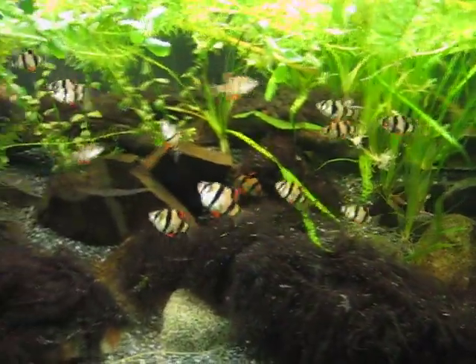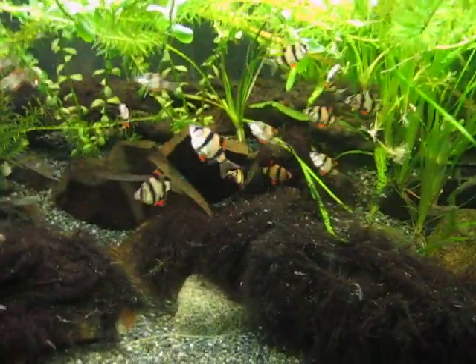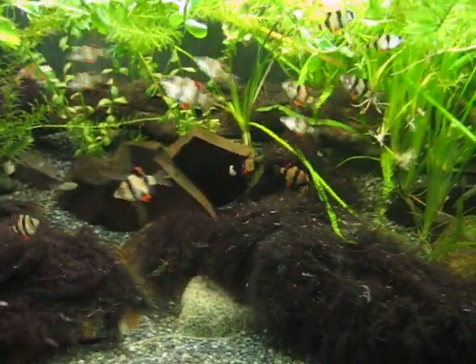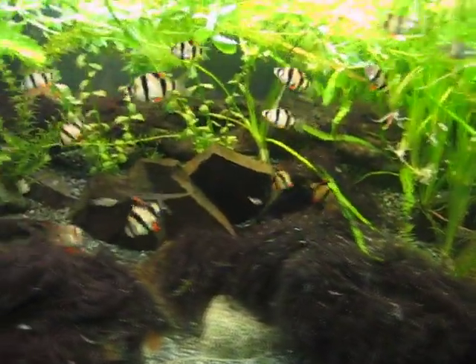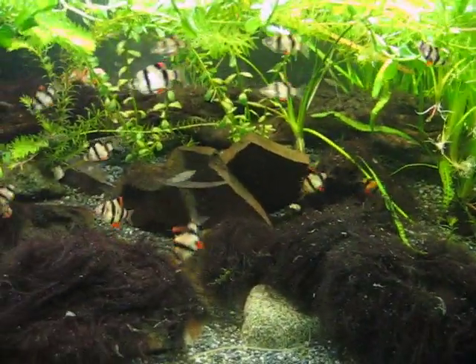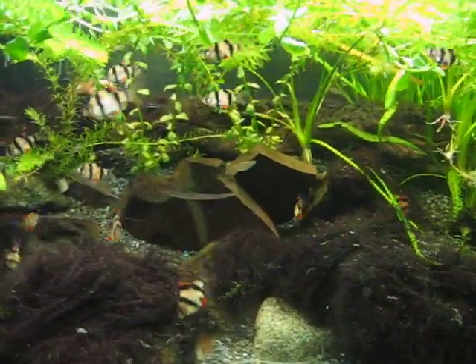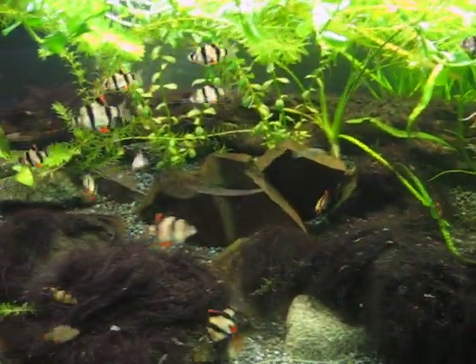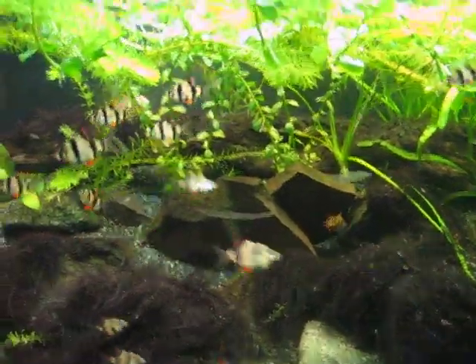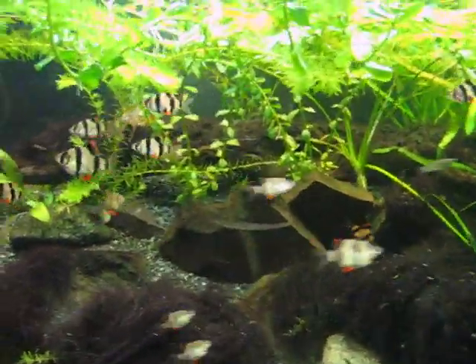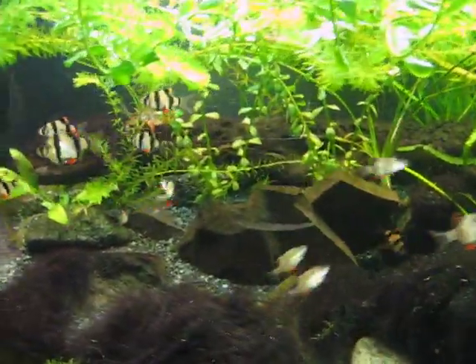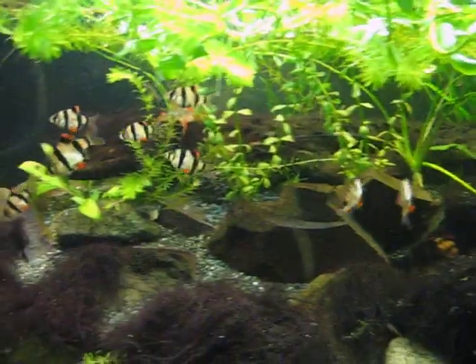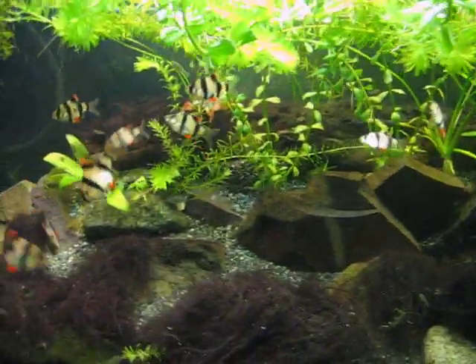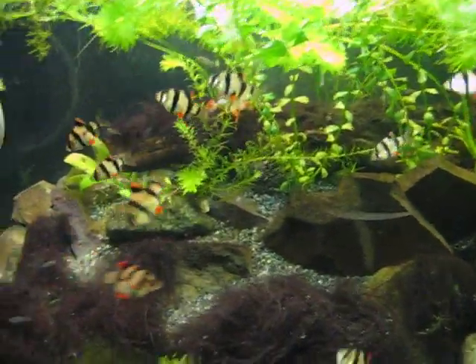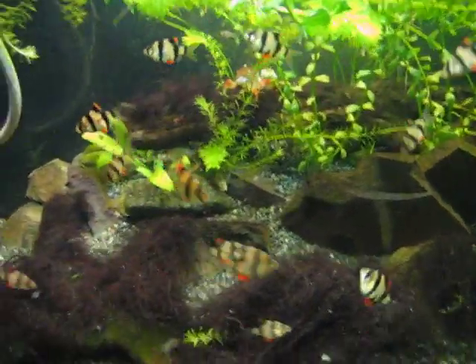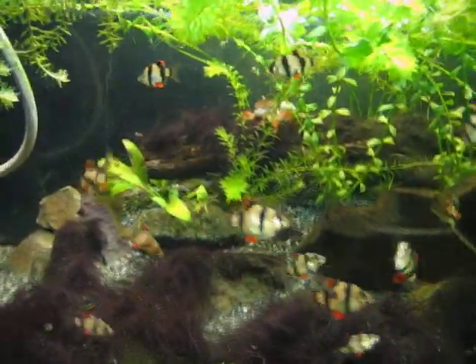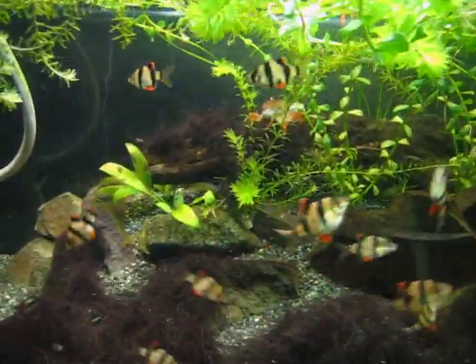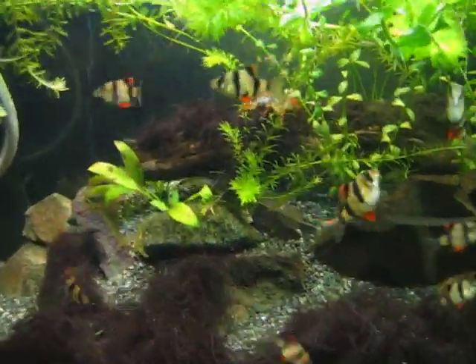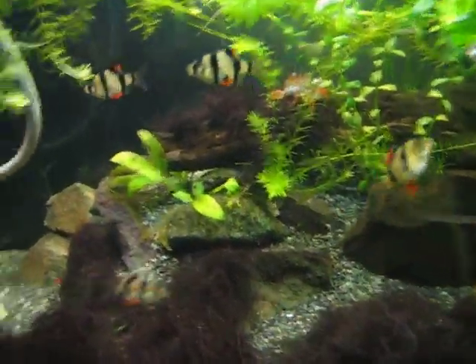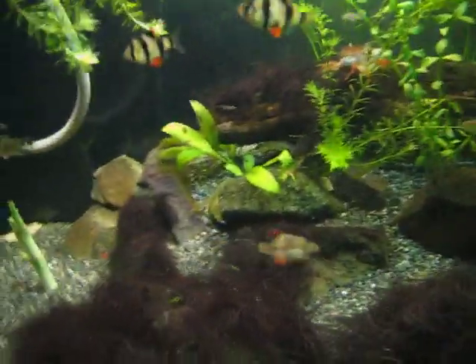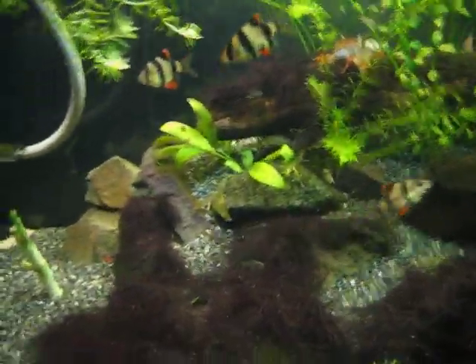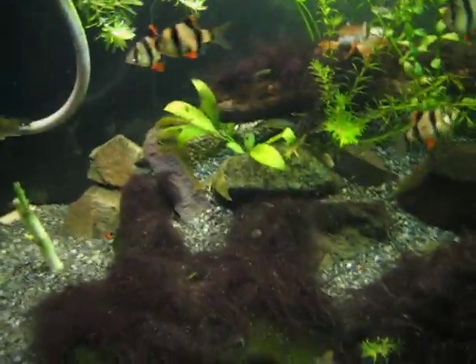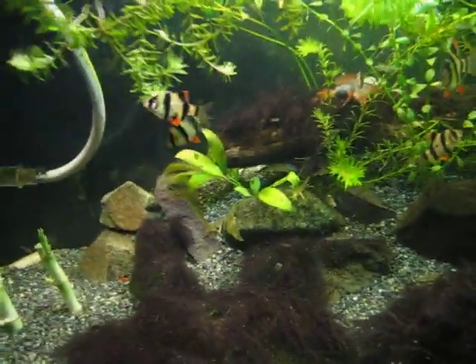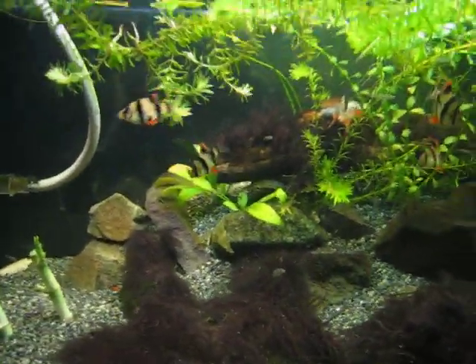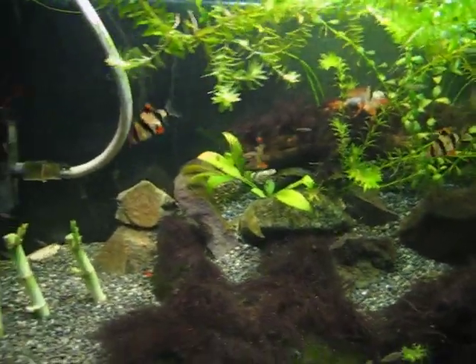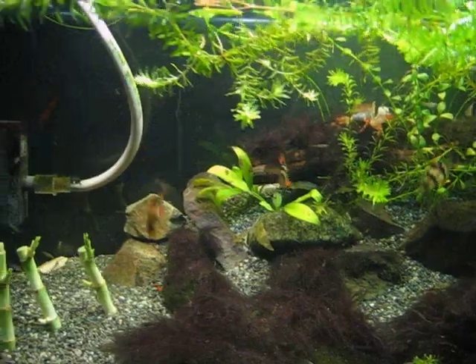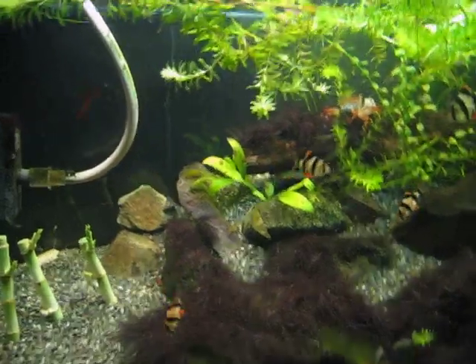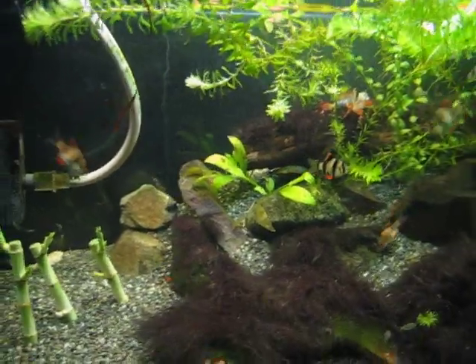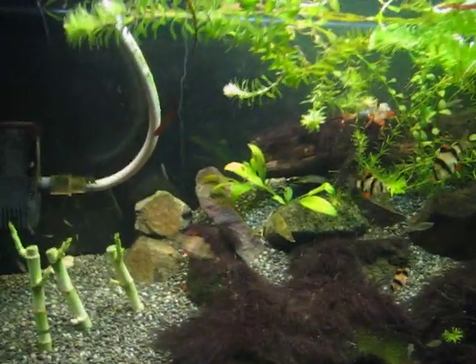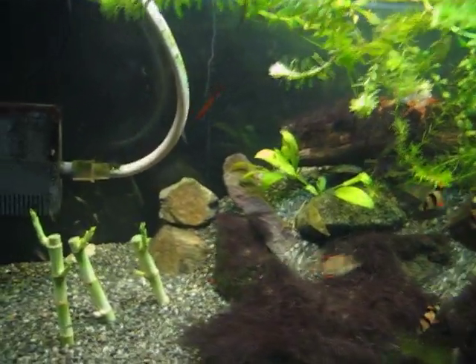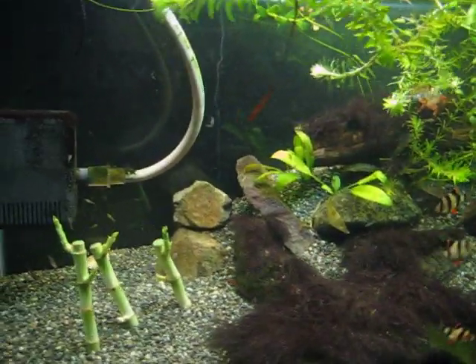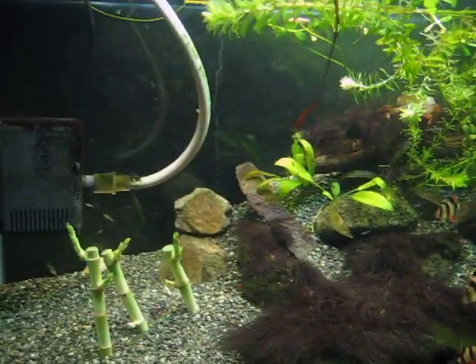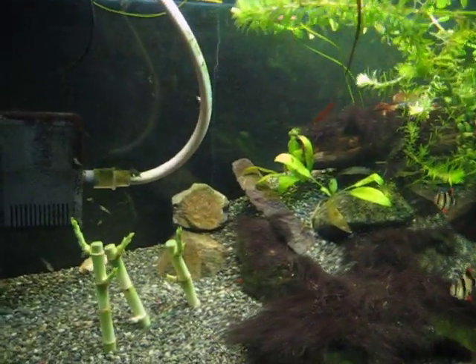I don't know how clear this is going to be. It's not yet as nice as I would like it, but it's getting there.